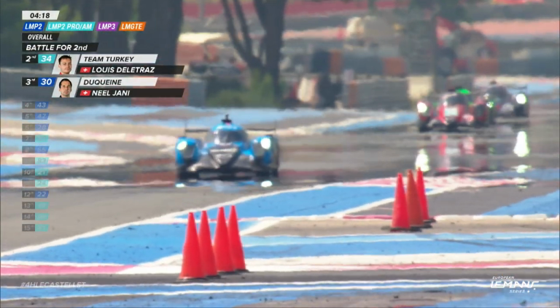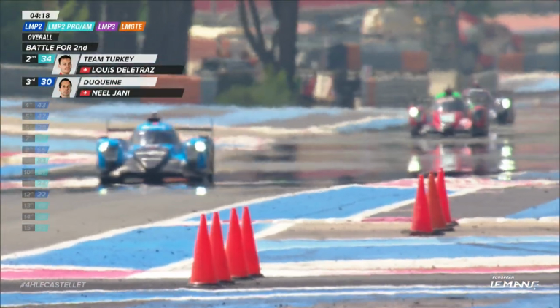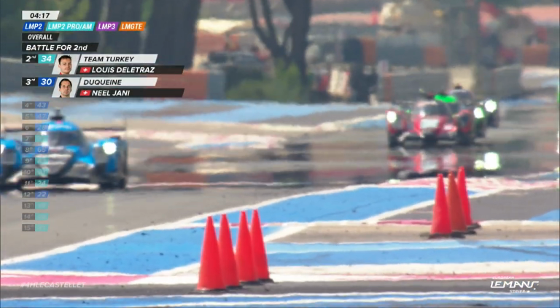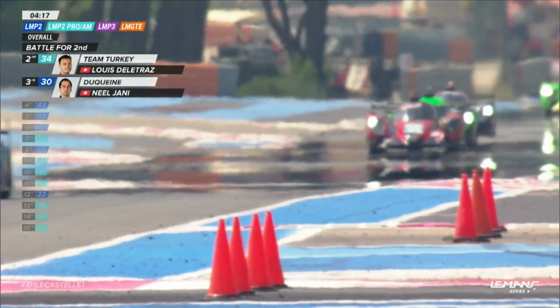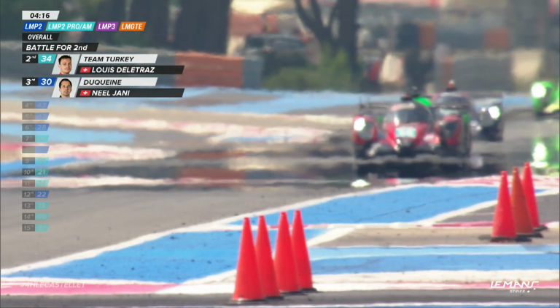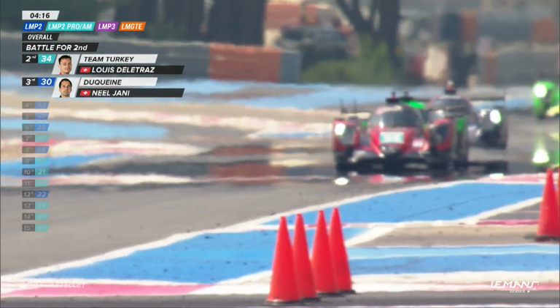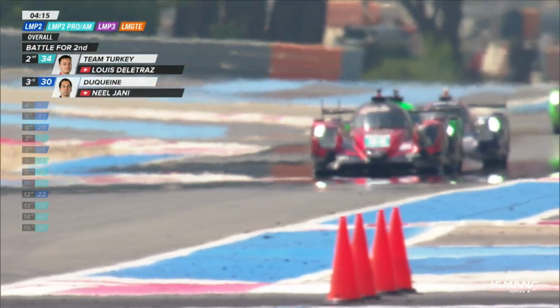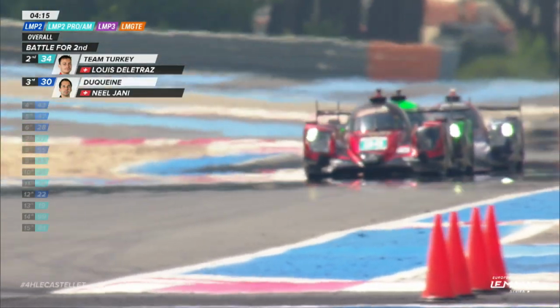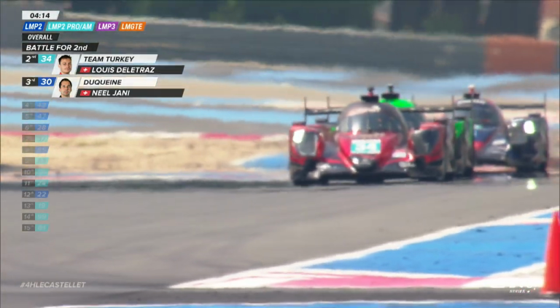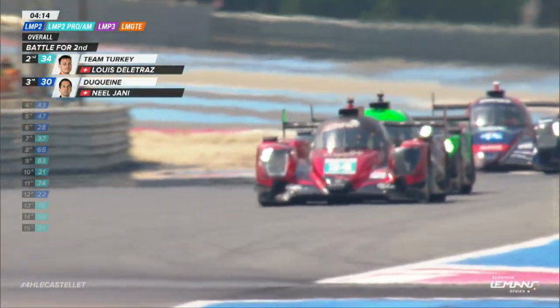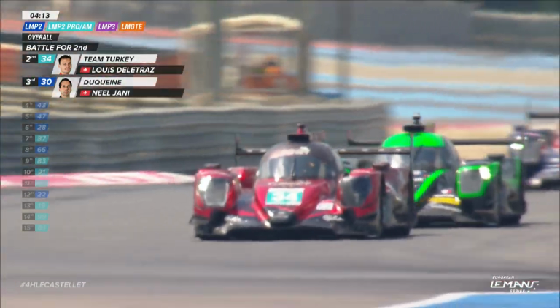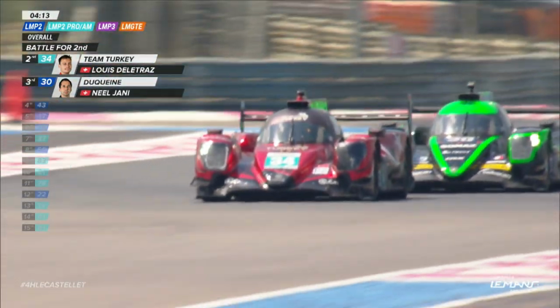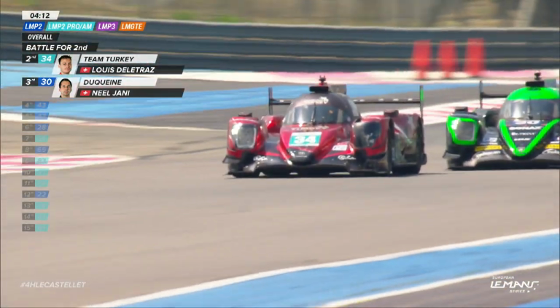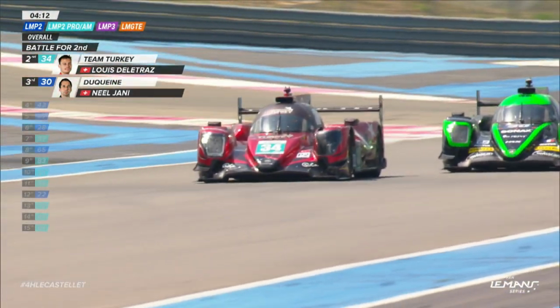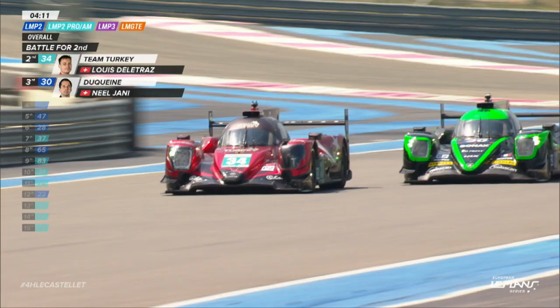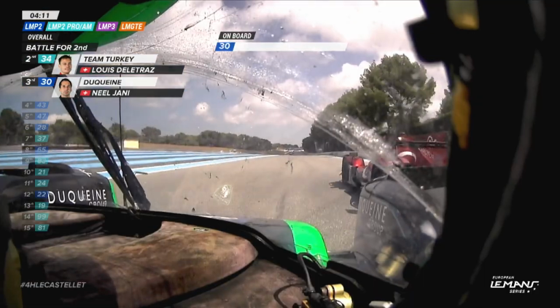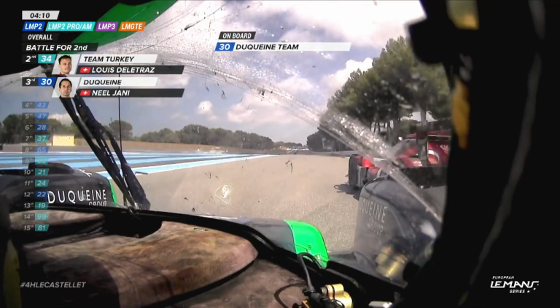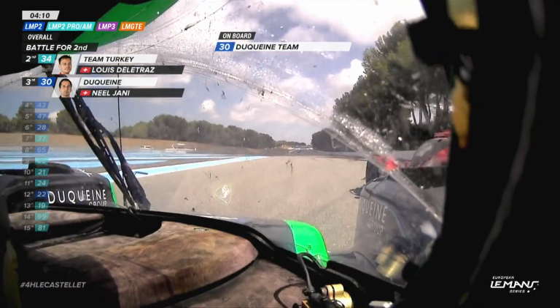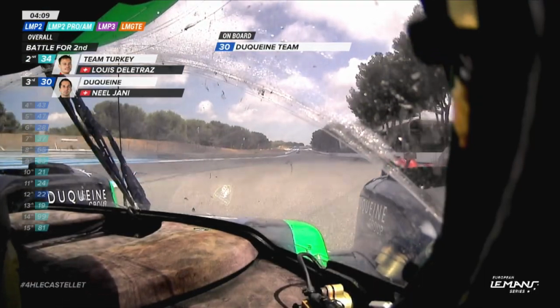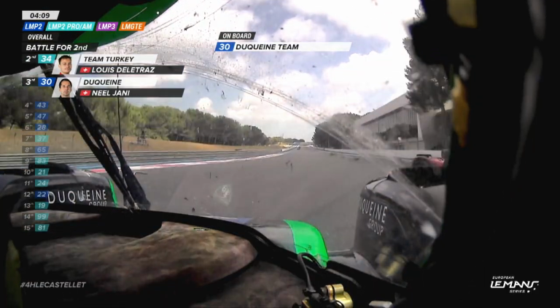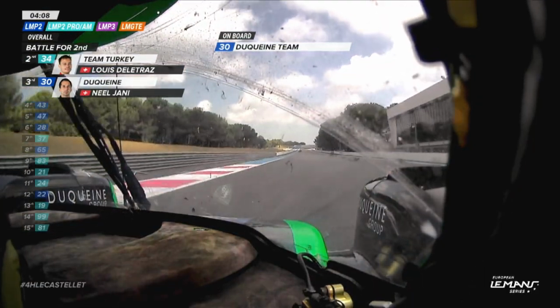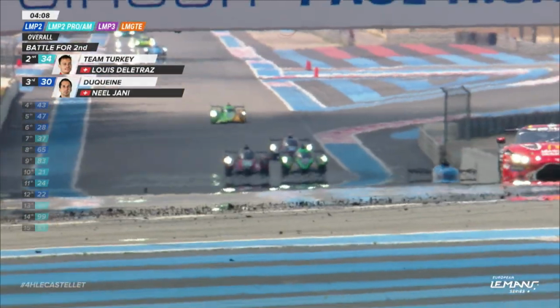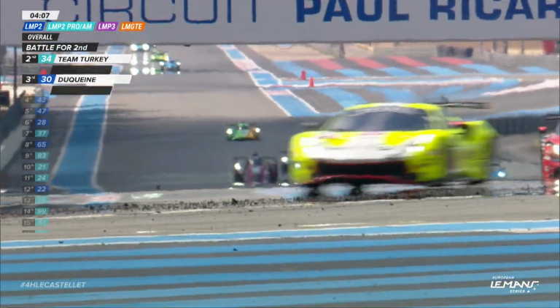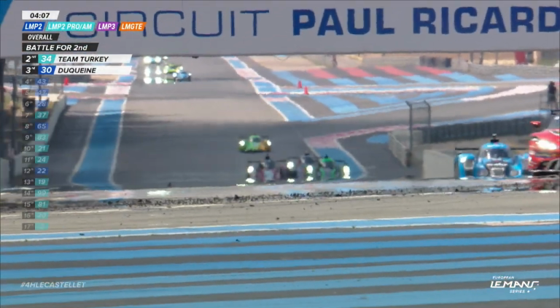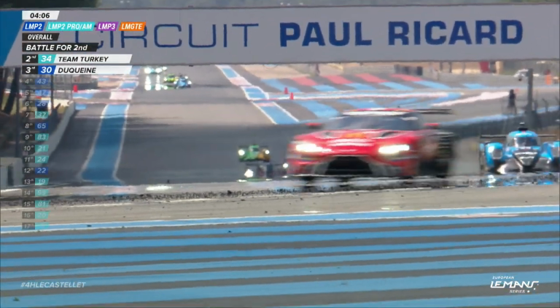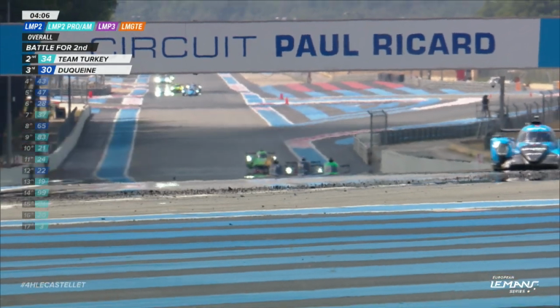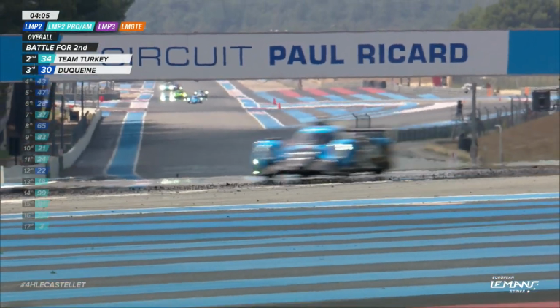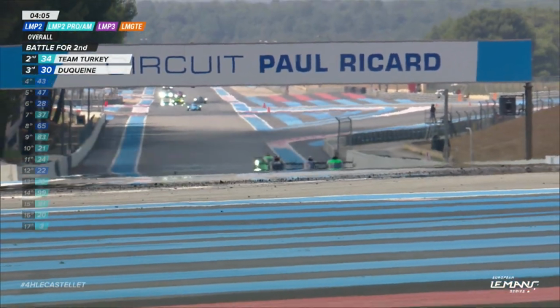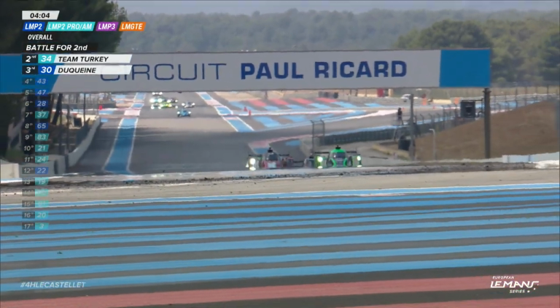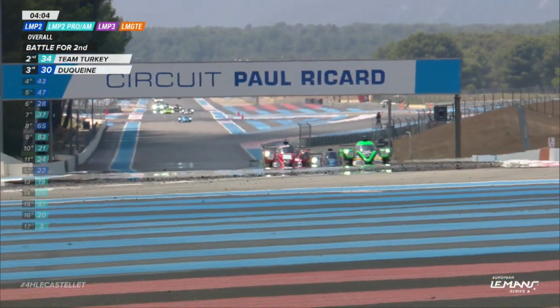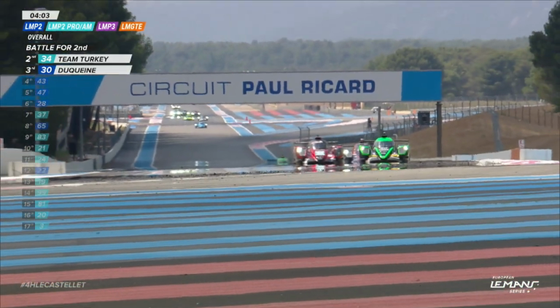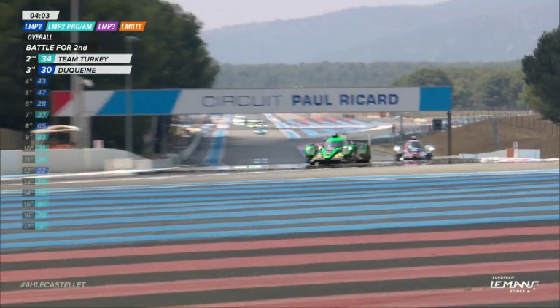Johnny, I've got a very big dog at home — trying to get him to give up a bone, not advisable — and it's much the same thing with Louis Delatraz and this second place. But Johnny's got the run here, and I think Delatraz is going to have to give it up. He does. Neil Johnny through to second place.